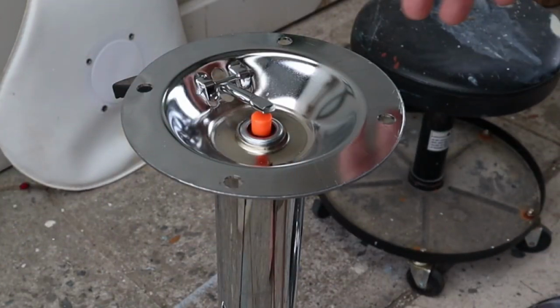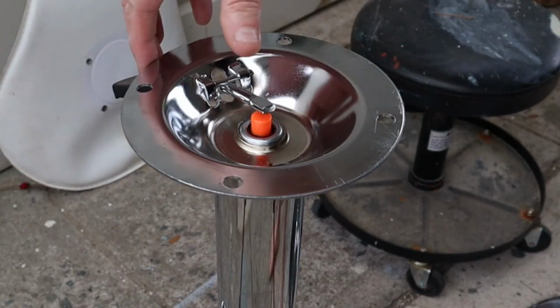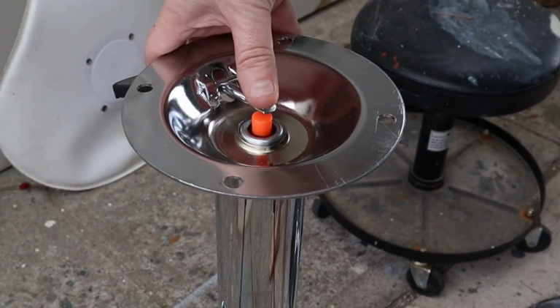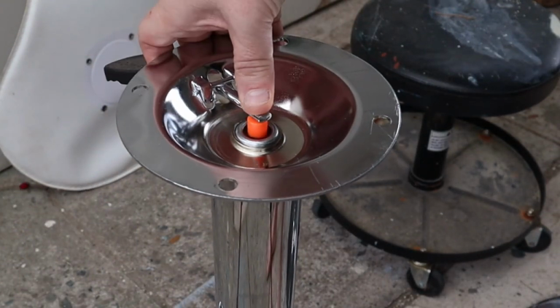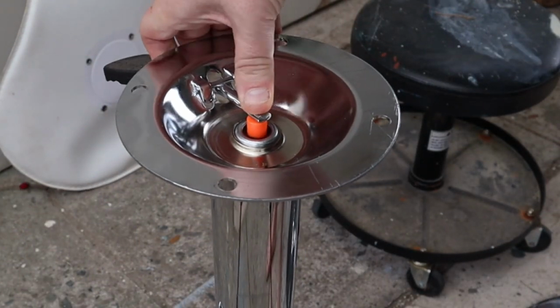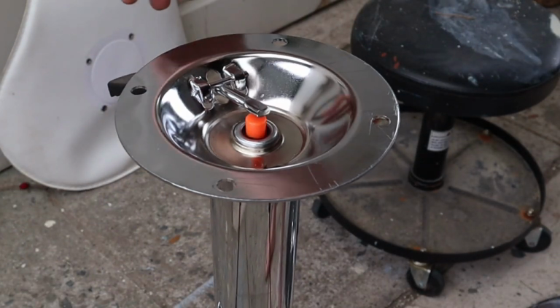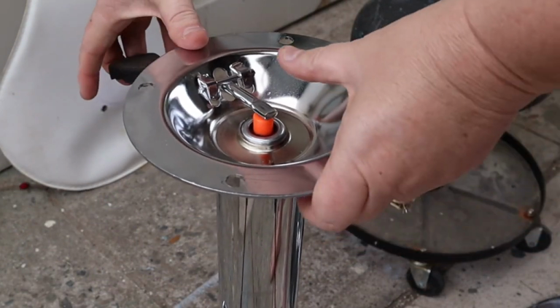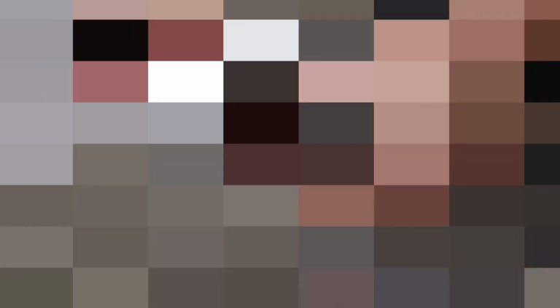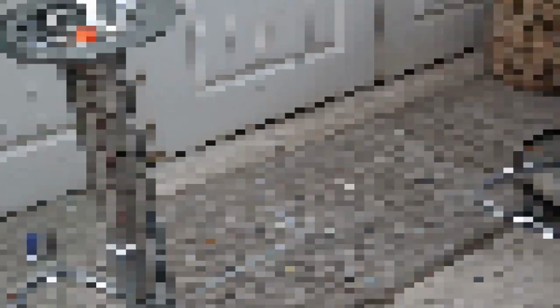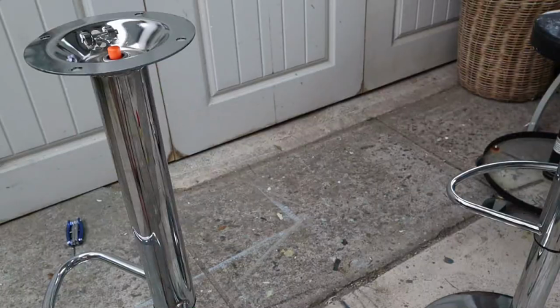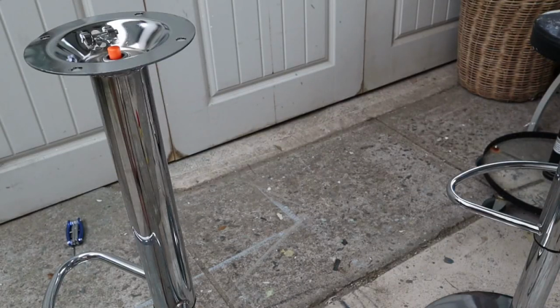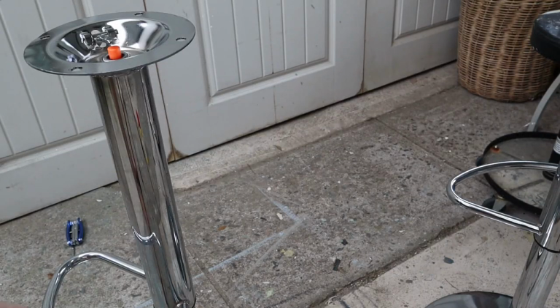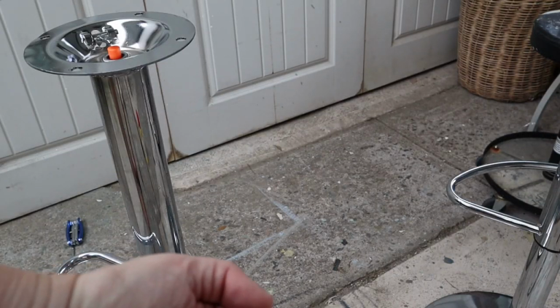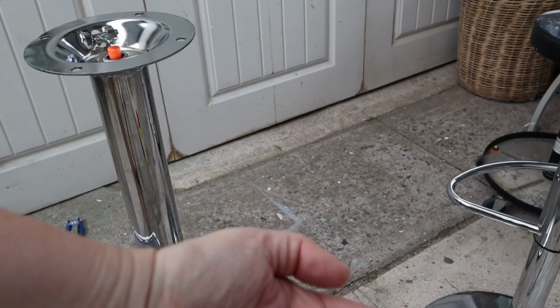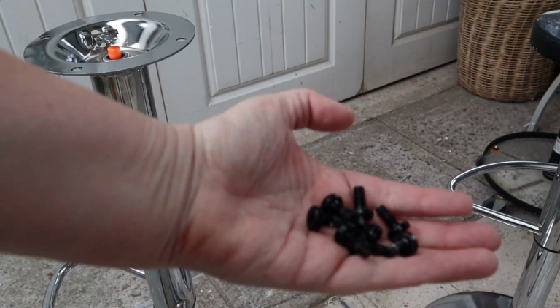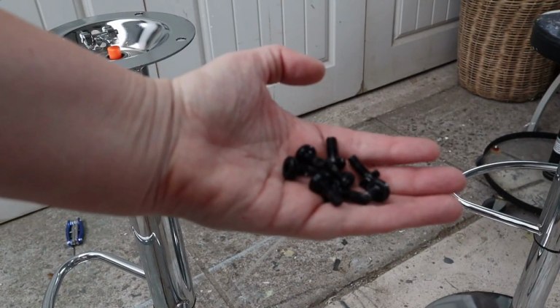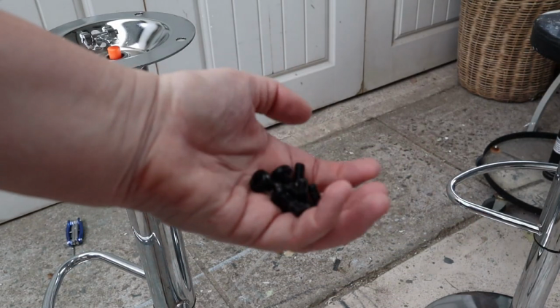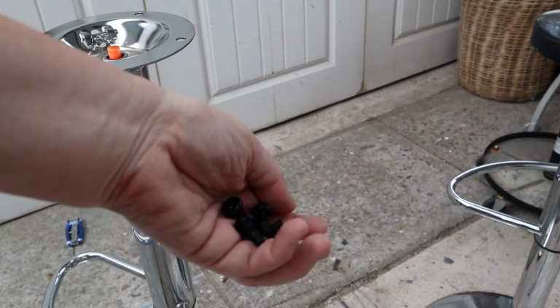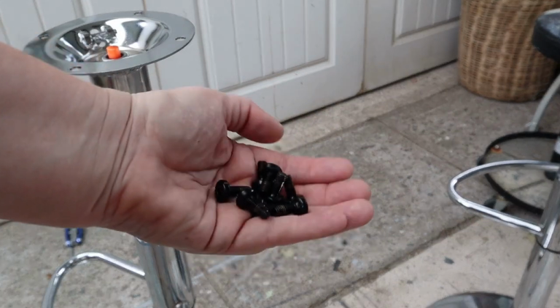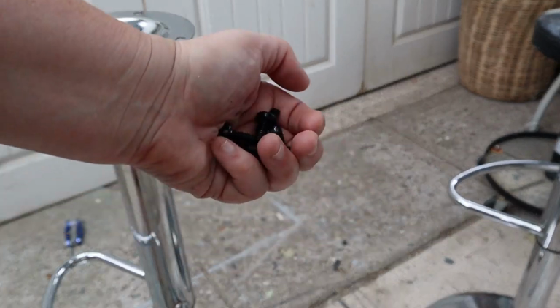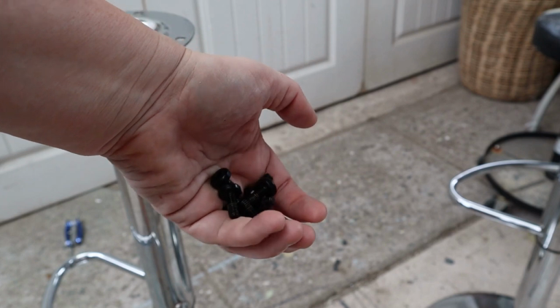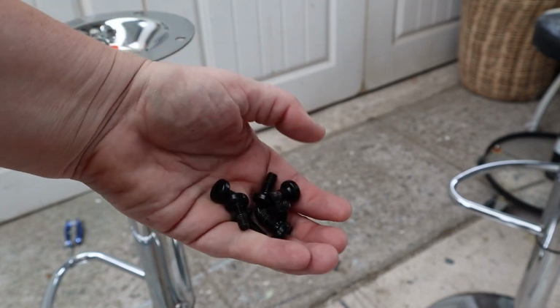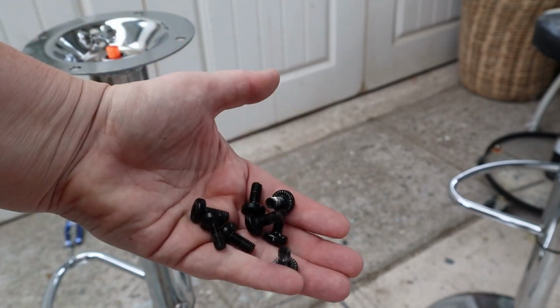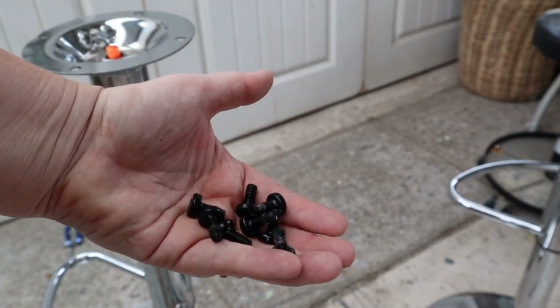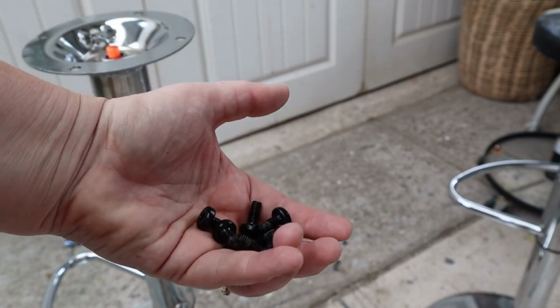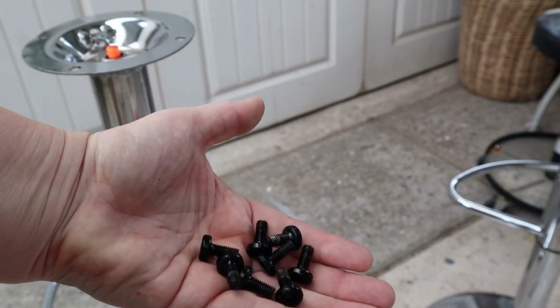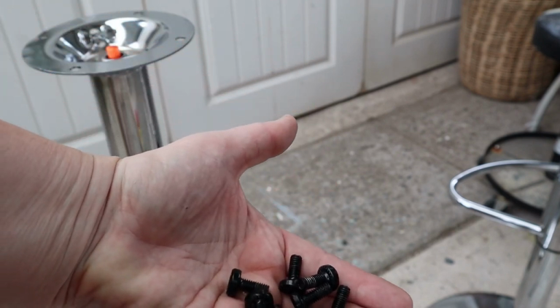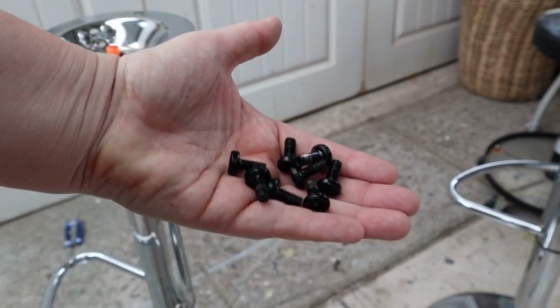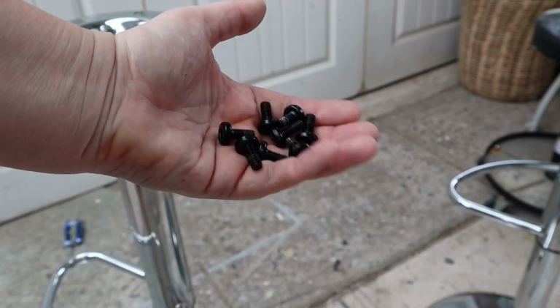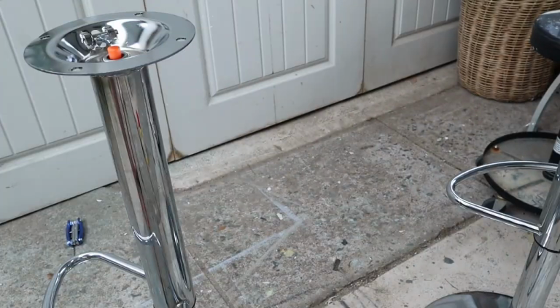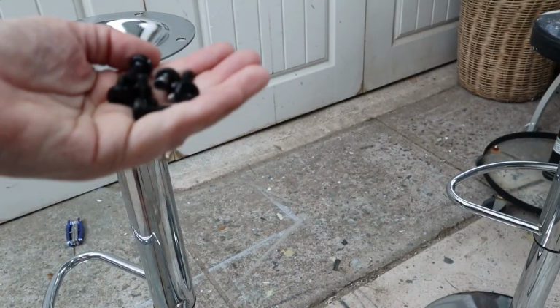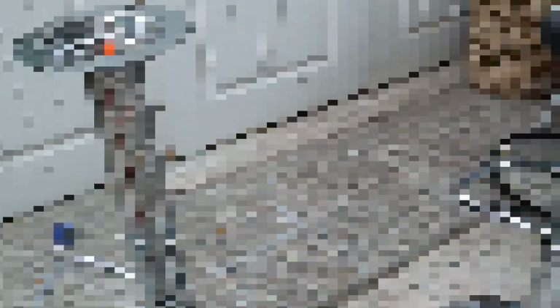So that's the little gas lift — I've never actually seen one before. Guys, you're supposed to keep an eye on me when I'm doing this stuff. I just took these off and put them in a tidy pile on the floor. Luckily I saw them, otherwise that would have been it. These are going in a baggie.